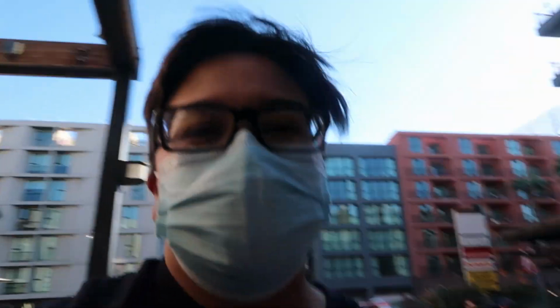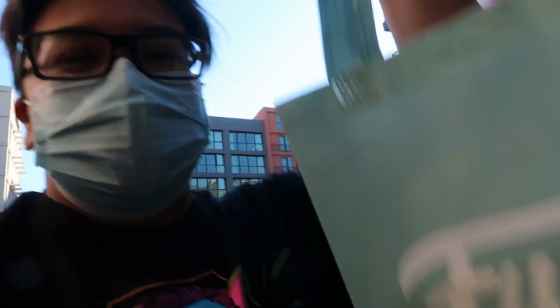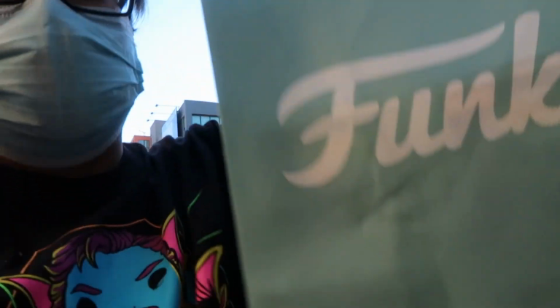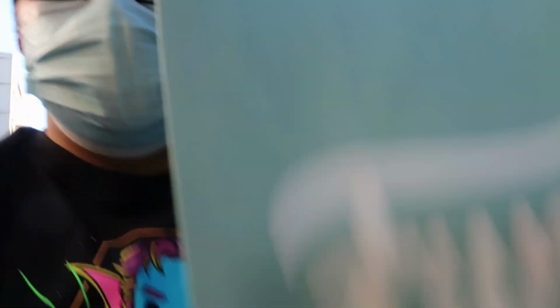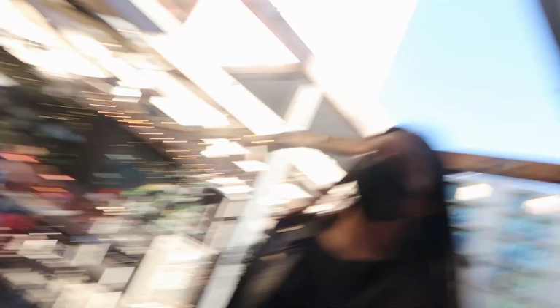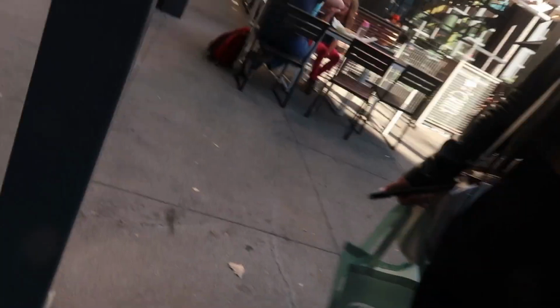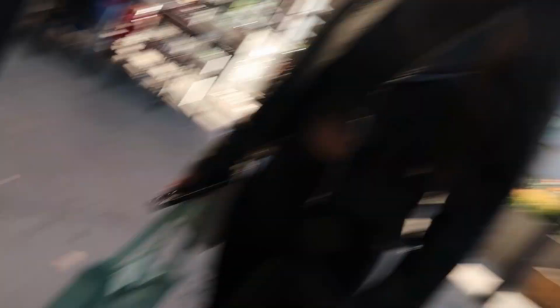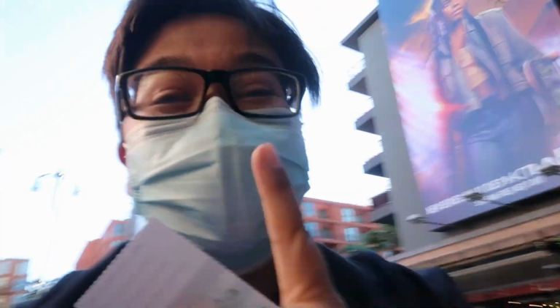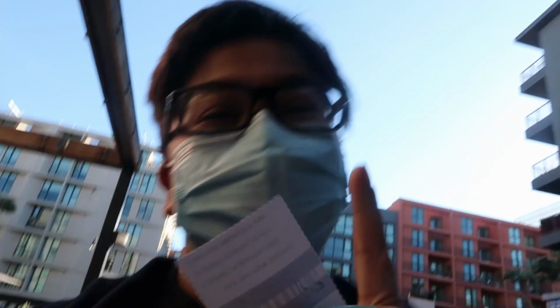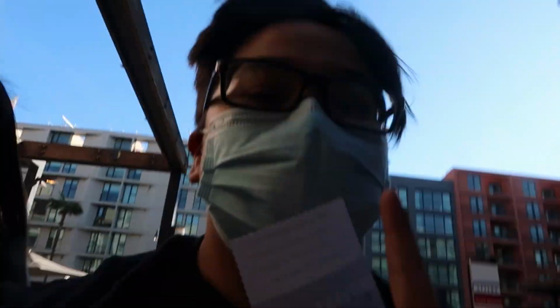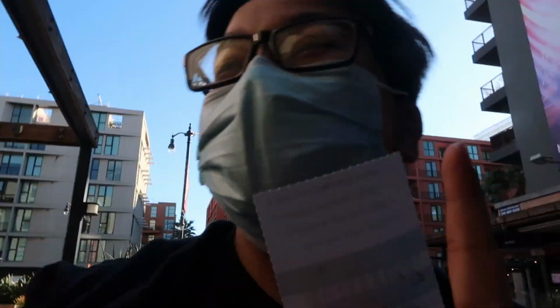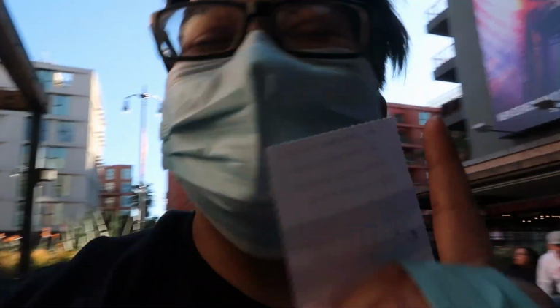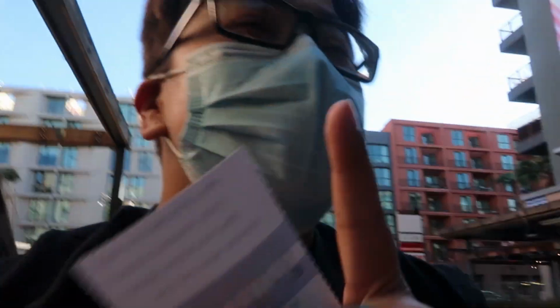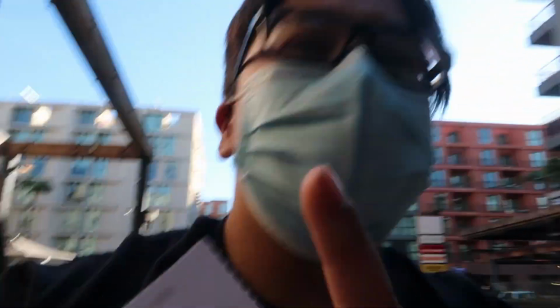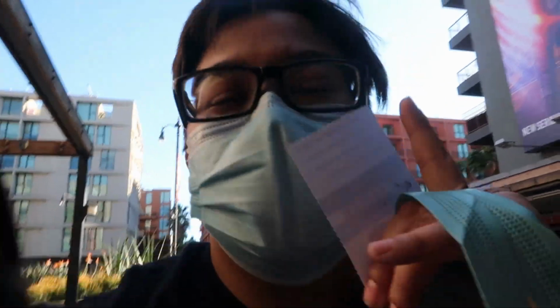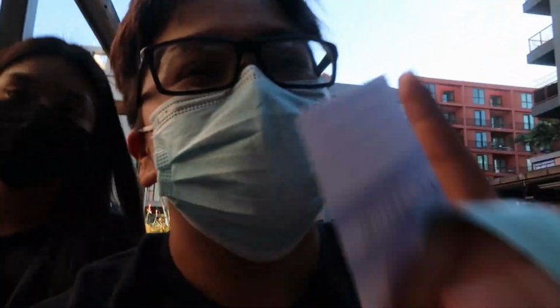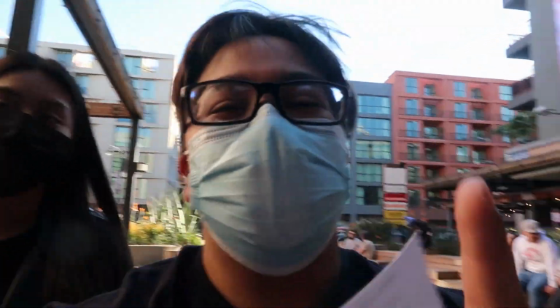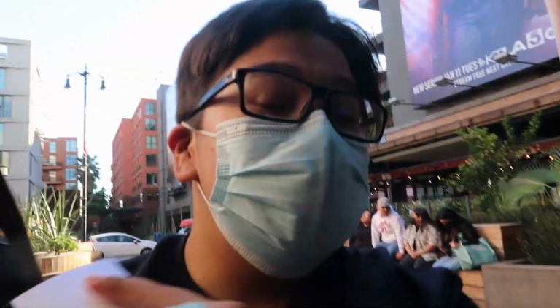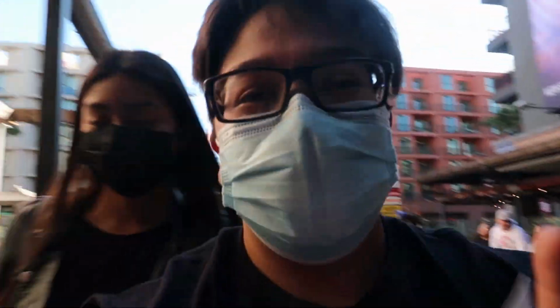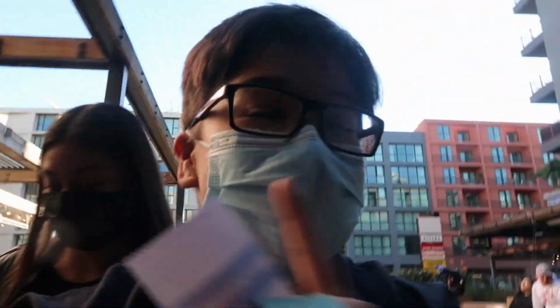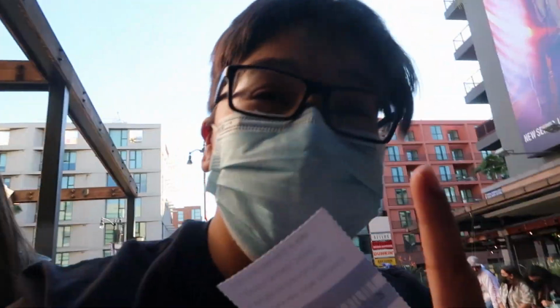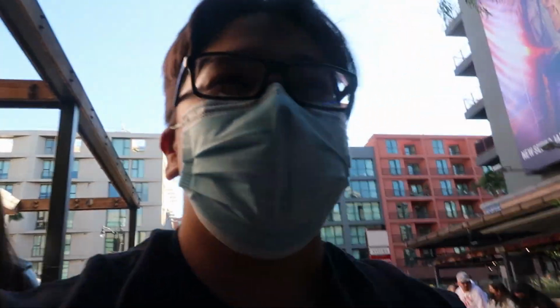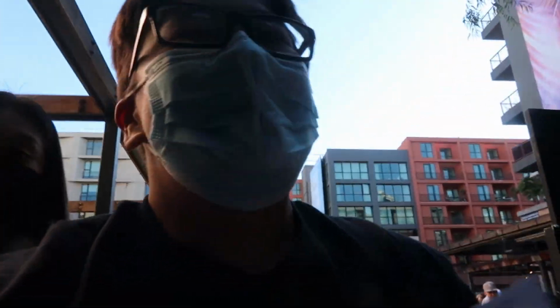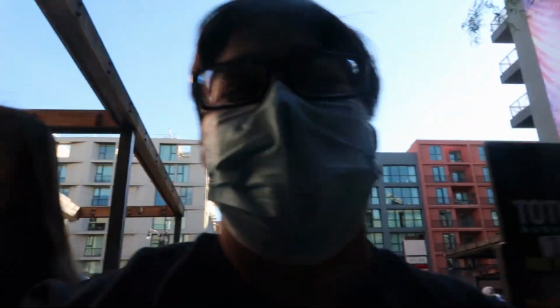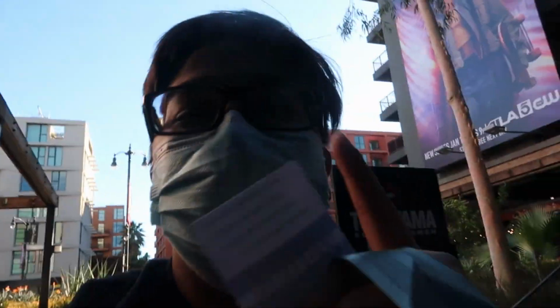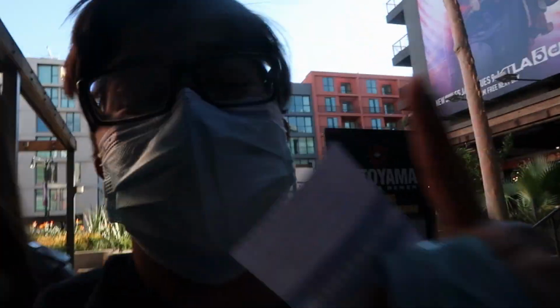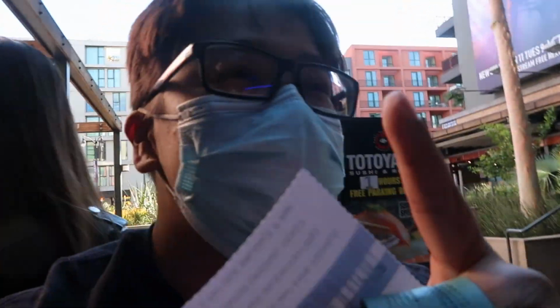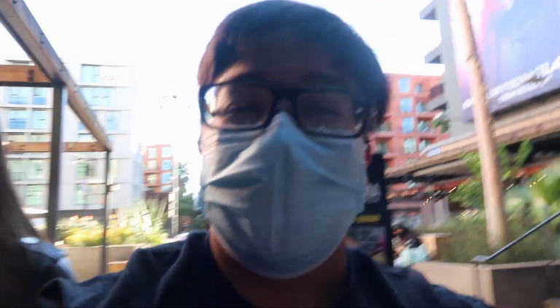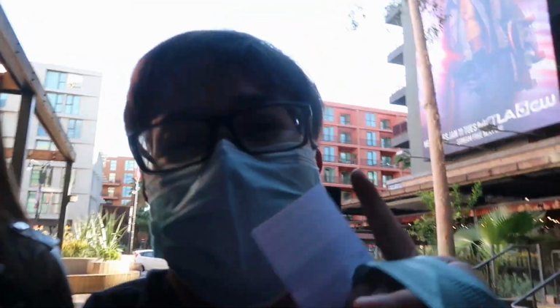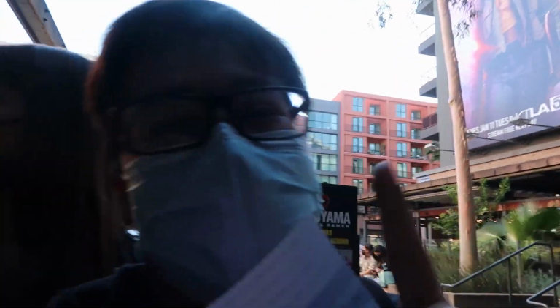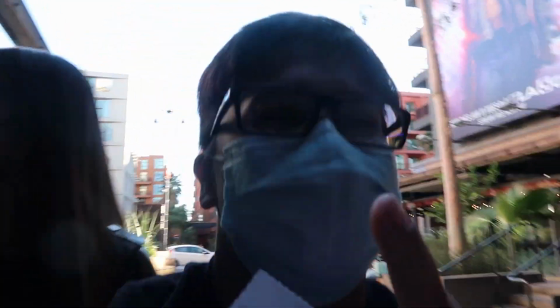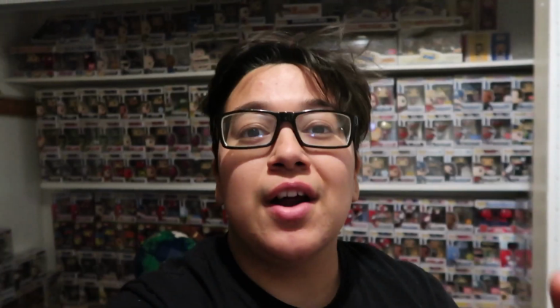Alright guys, we just left Funko Hollywood. I did pick up some stuff and my girlfriend got me some things too, so I'm excited to show you guys. Once I get home I'll be showing you everything I was able to get, and I hope you guys are enjoying so far!